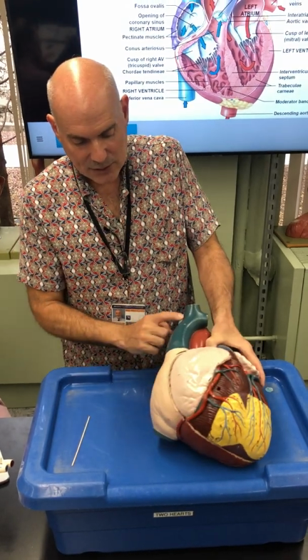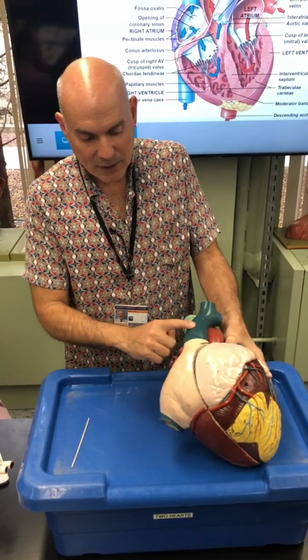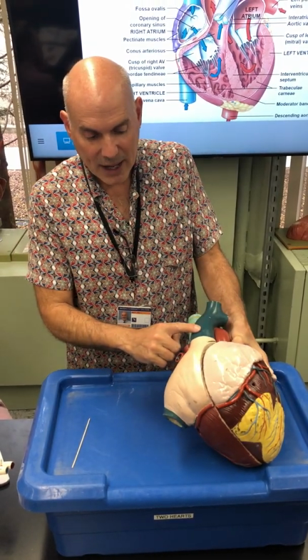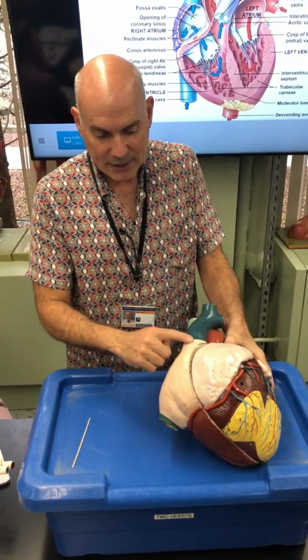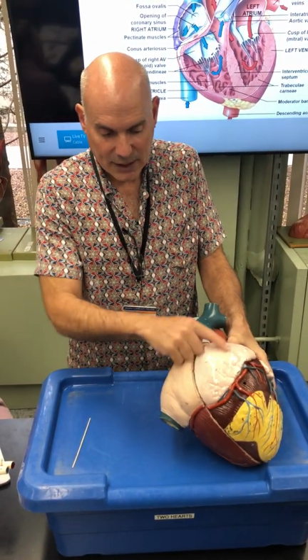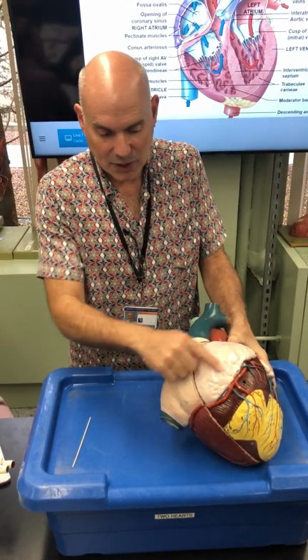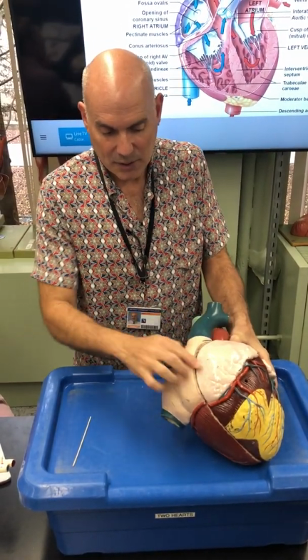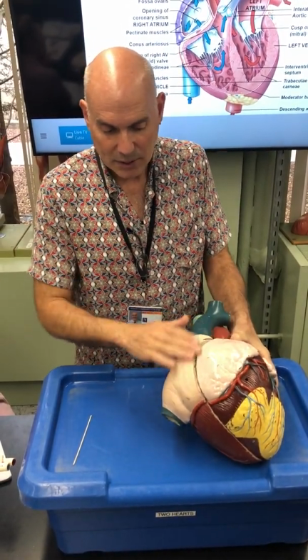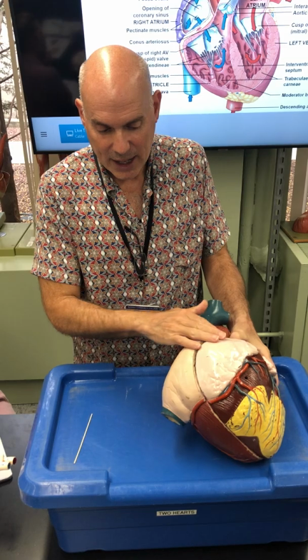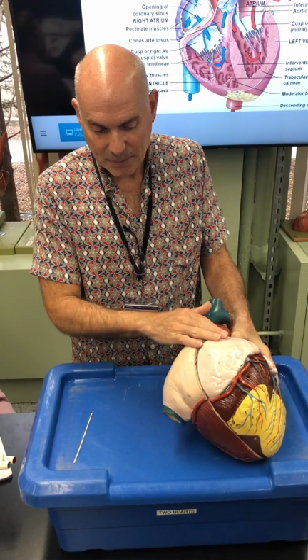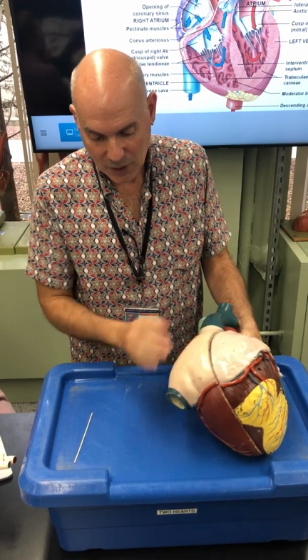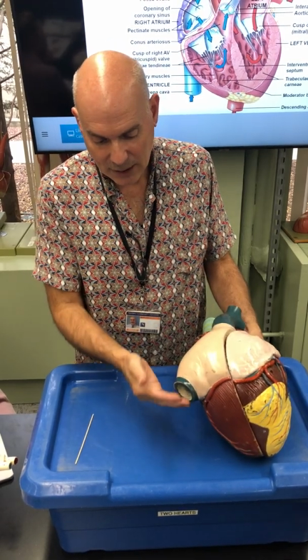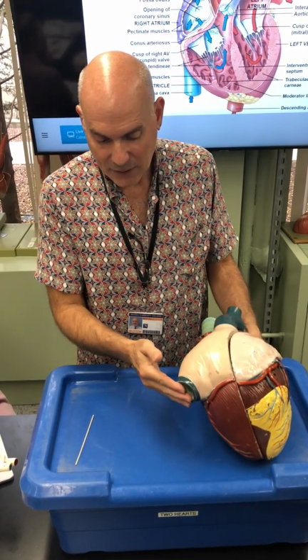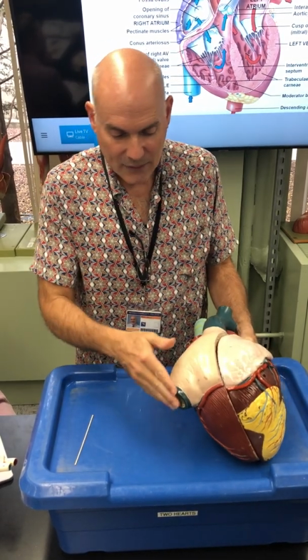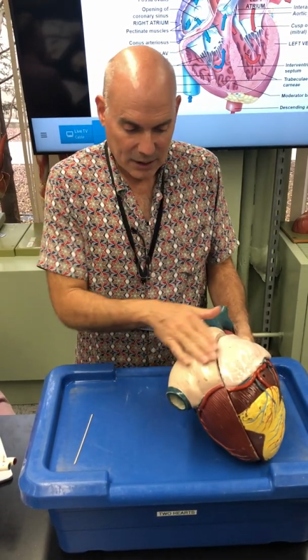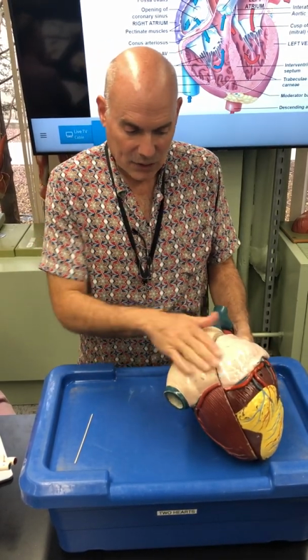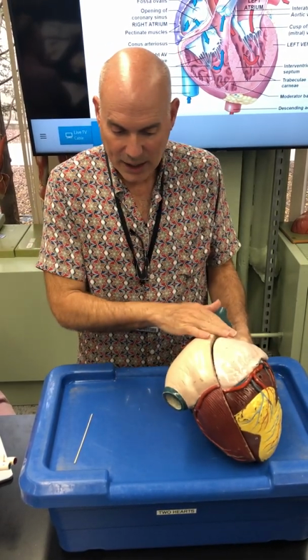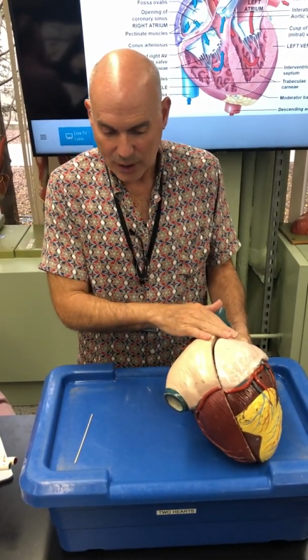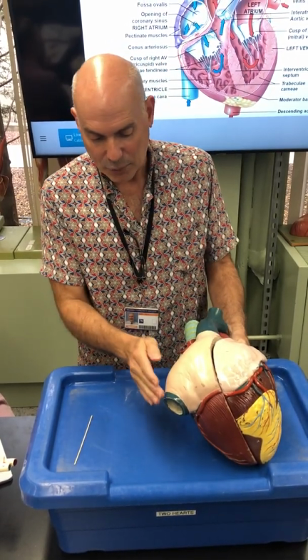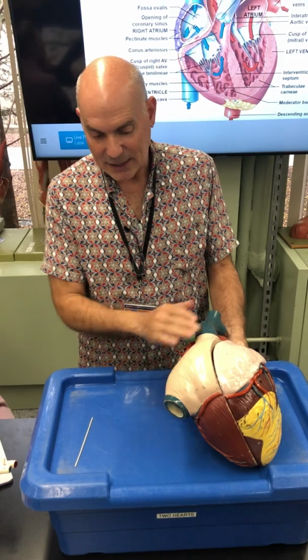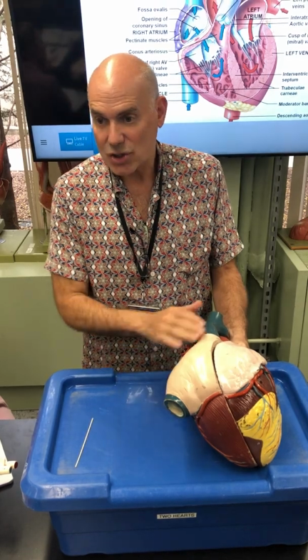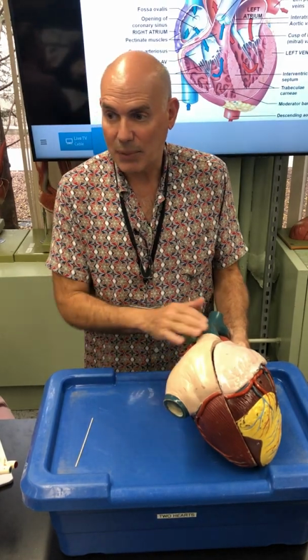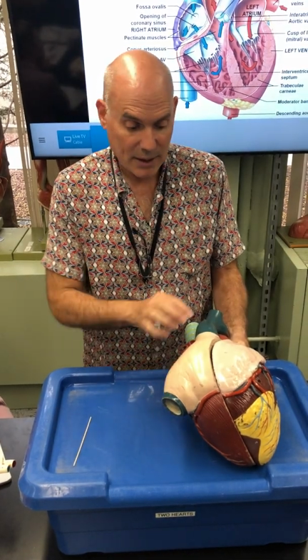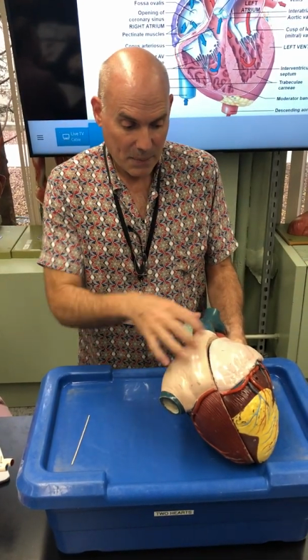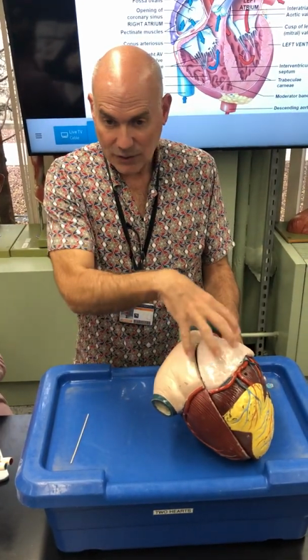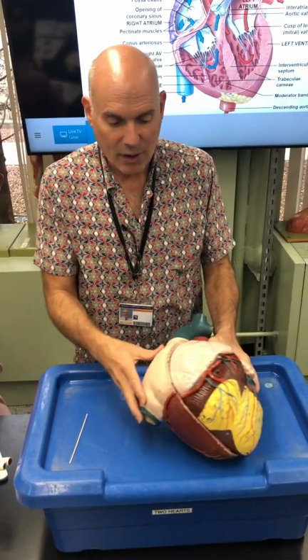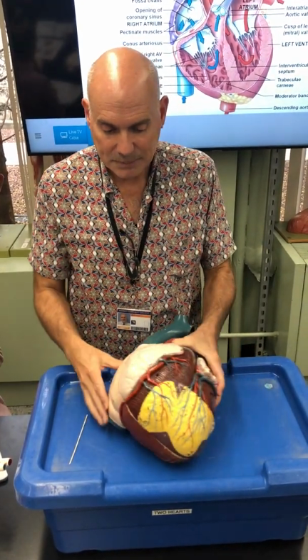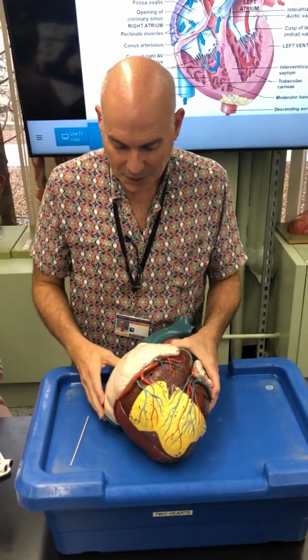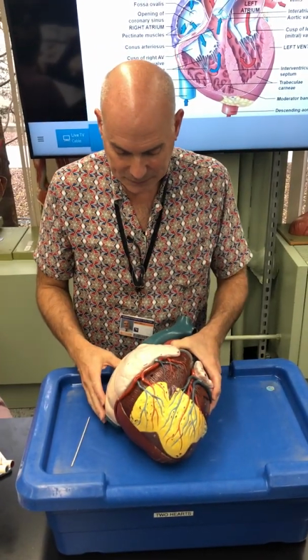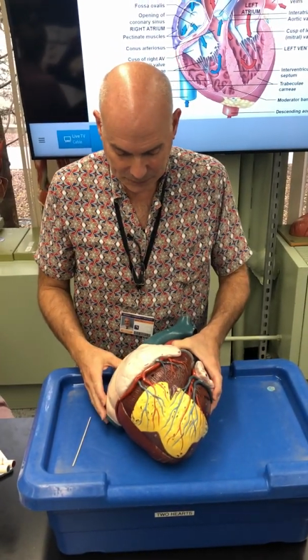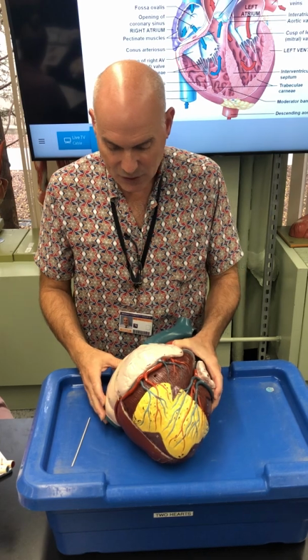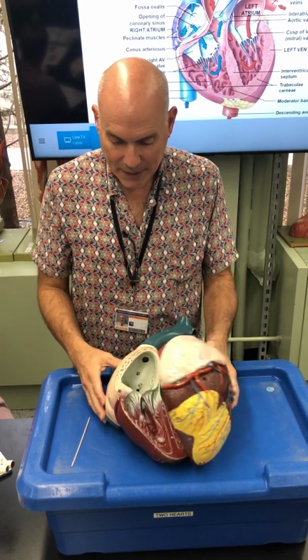The superior vena cava leads to the right atrium, and the inferior vena cava also leads to the right atrium, both bringing deoxygenated blood back to the heart. So let's open it up now.